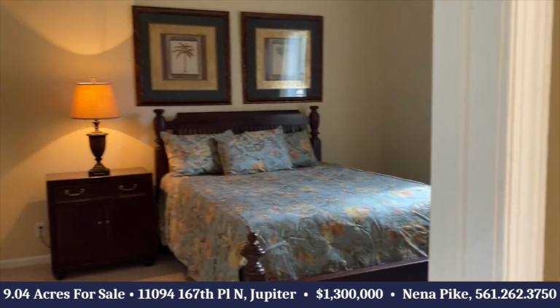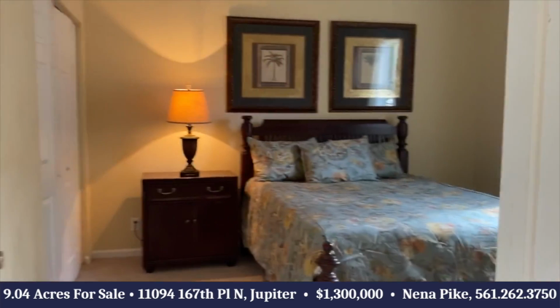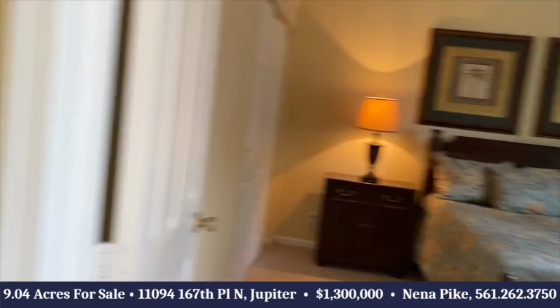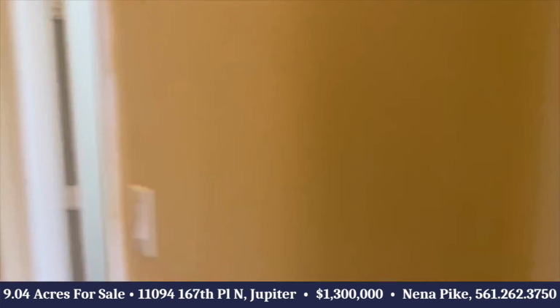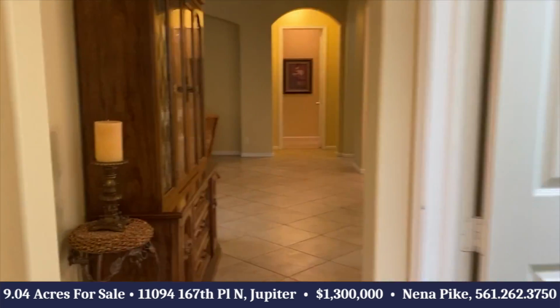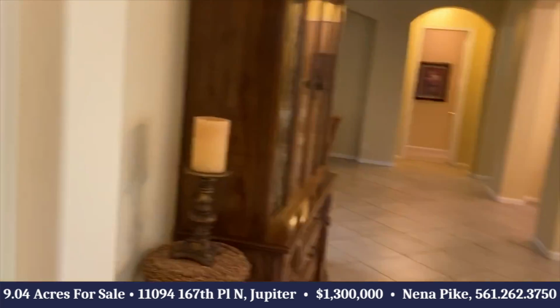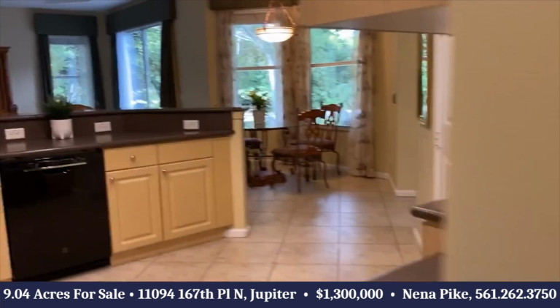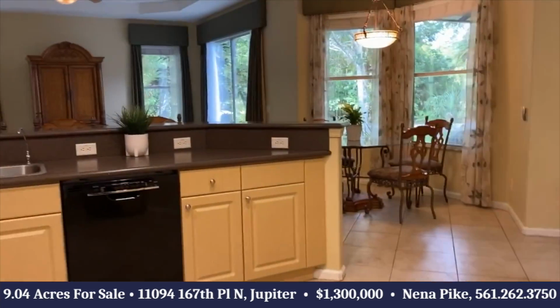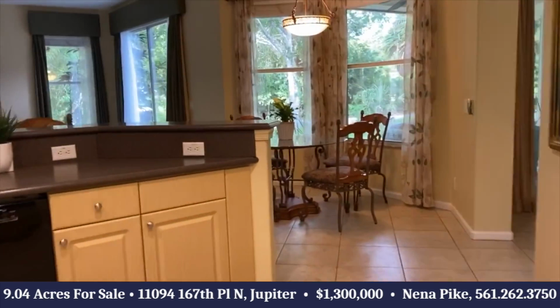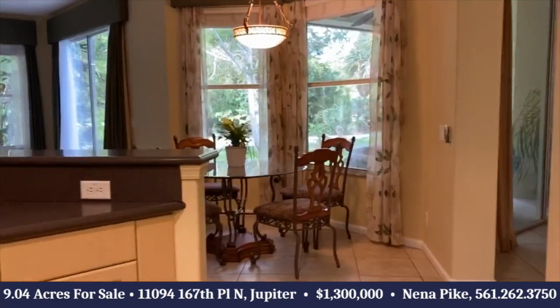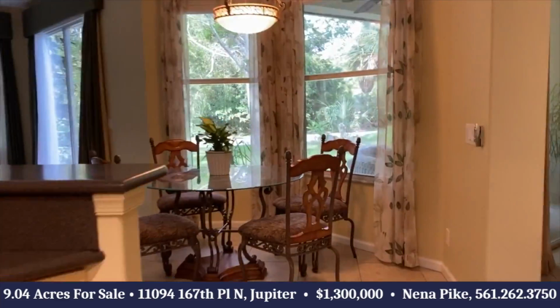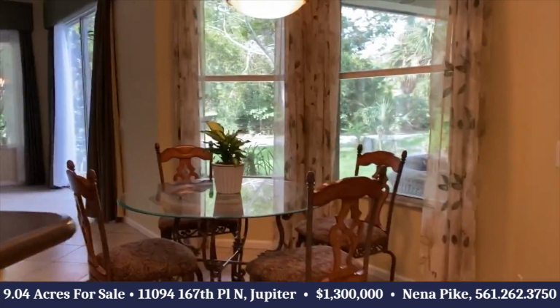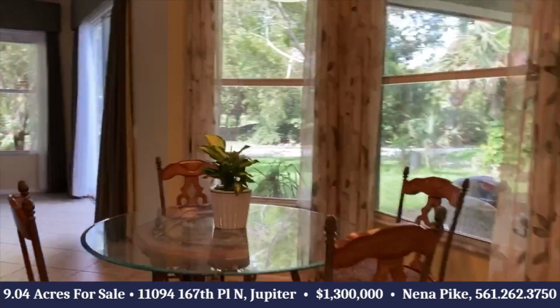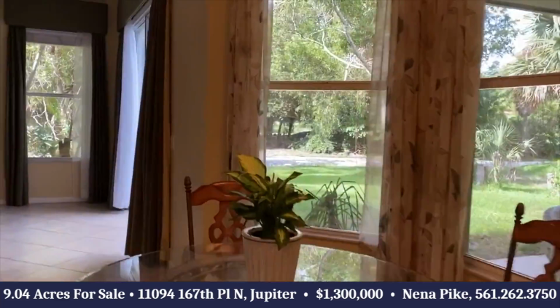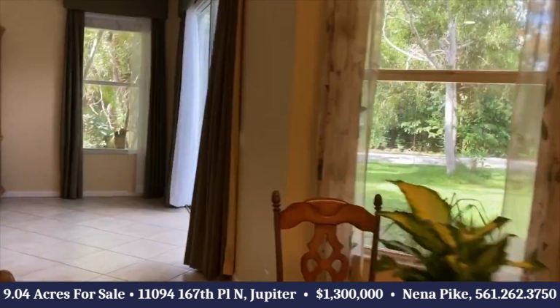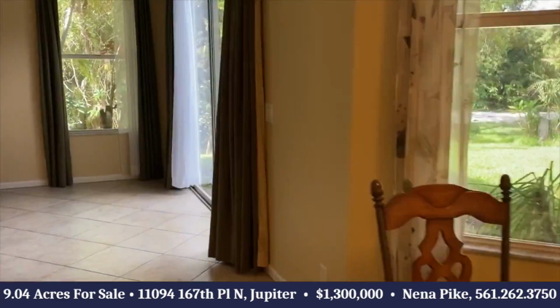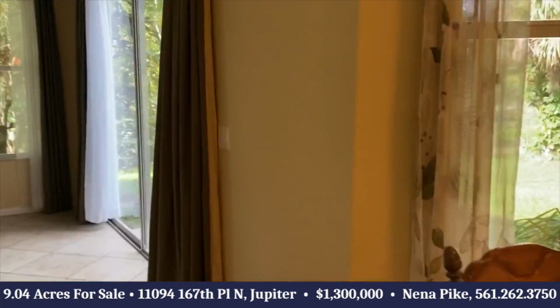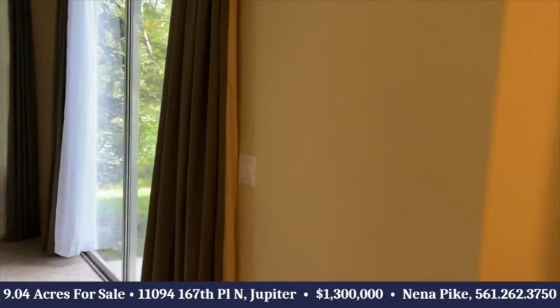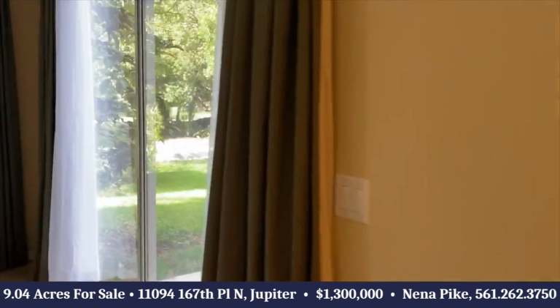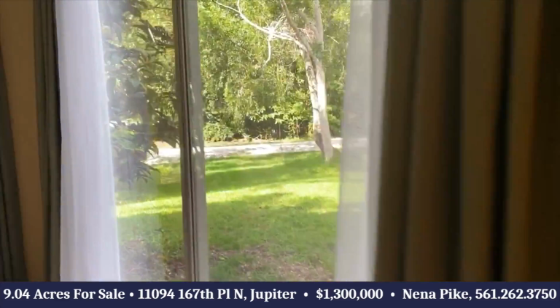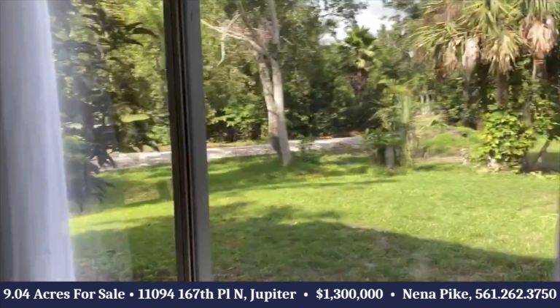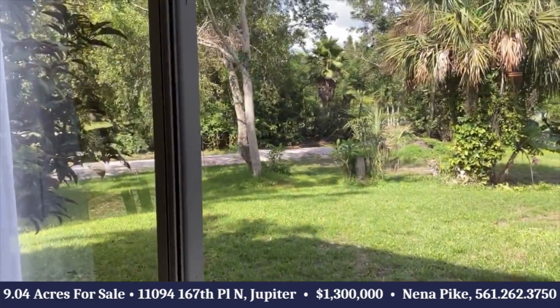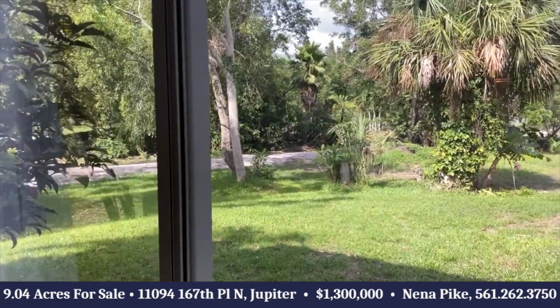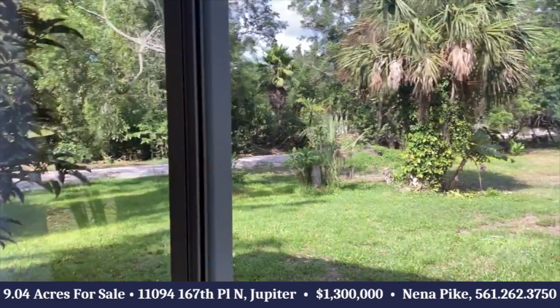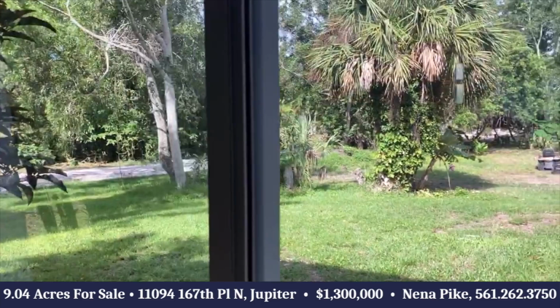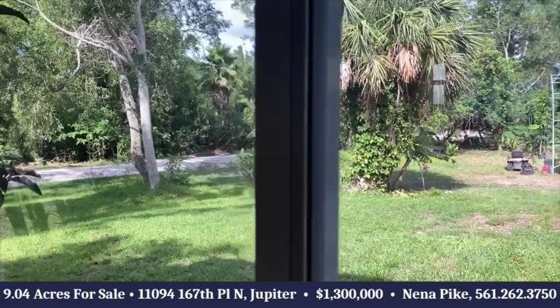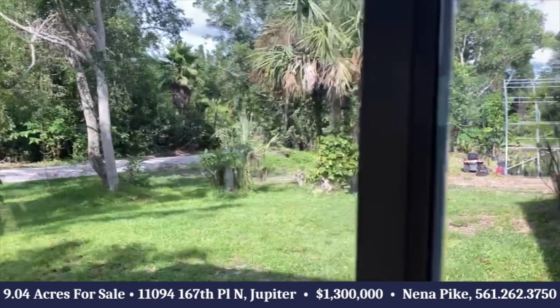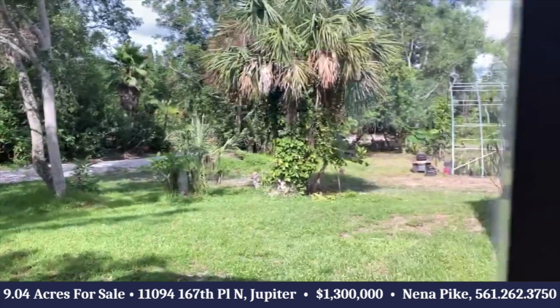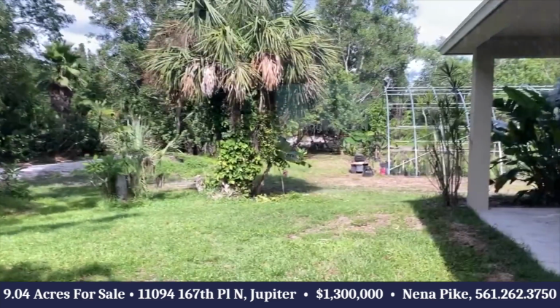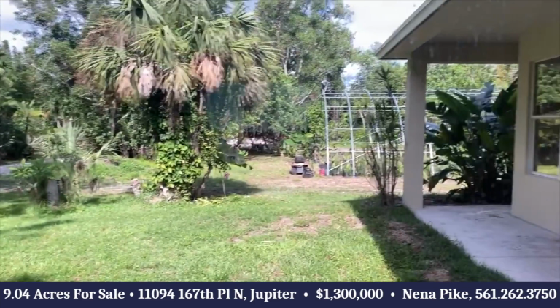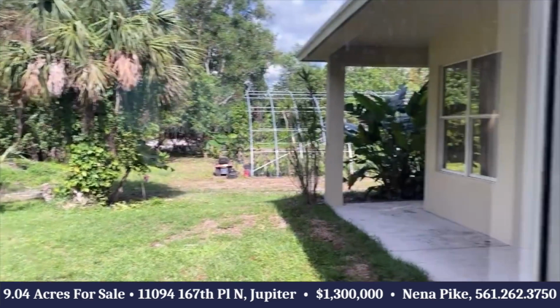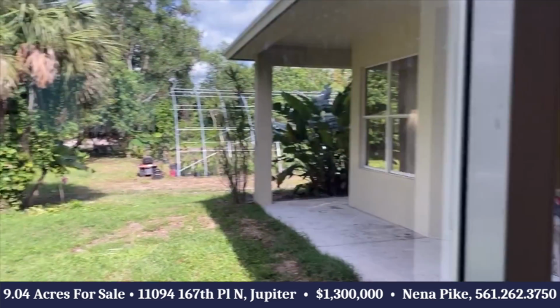What's unique about this home is that you can actually build an additional home behind this one. It's on a paved road.